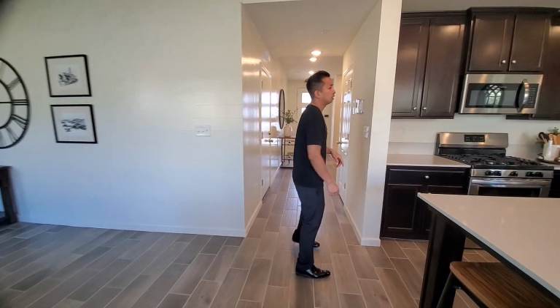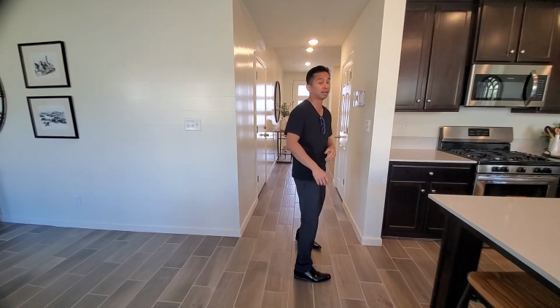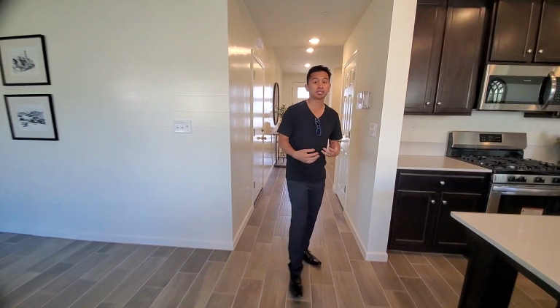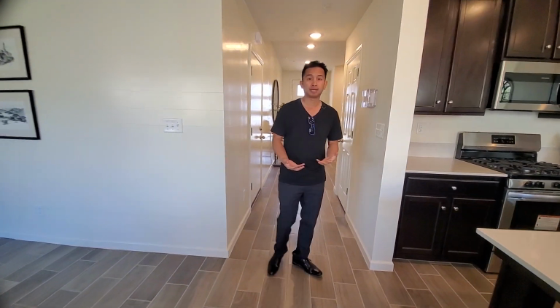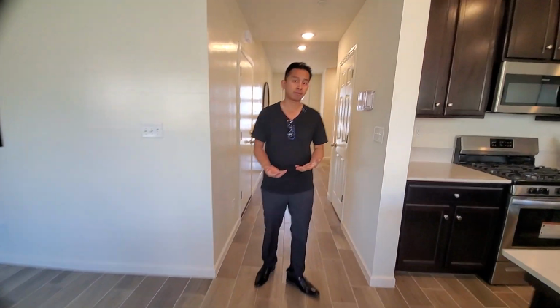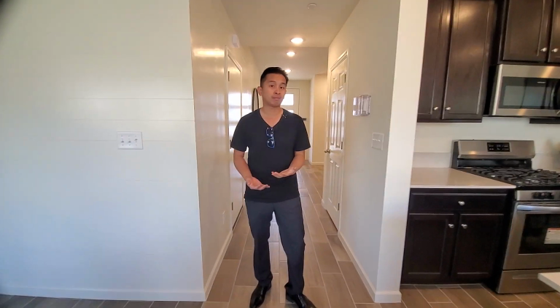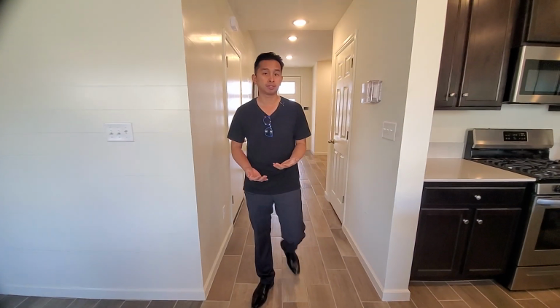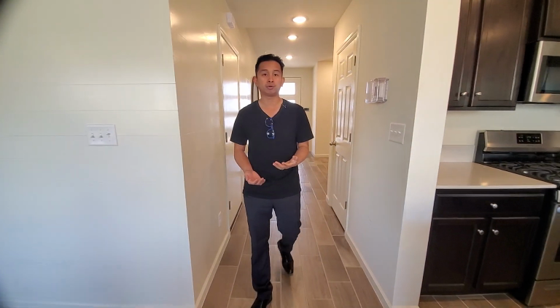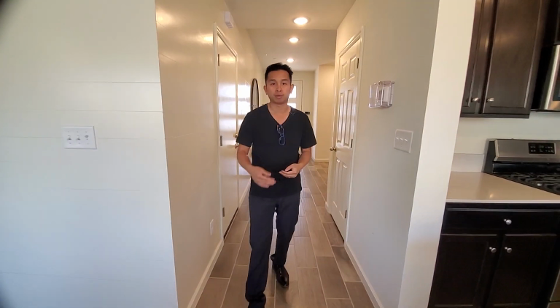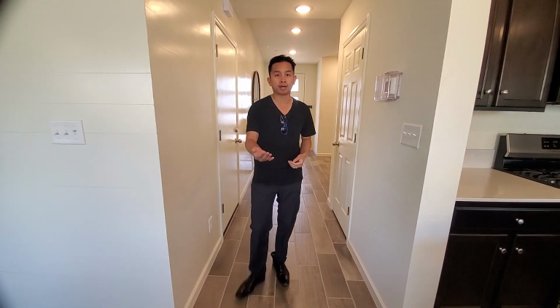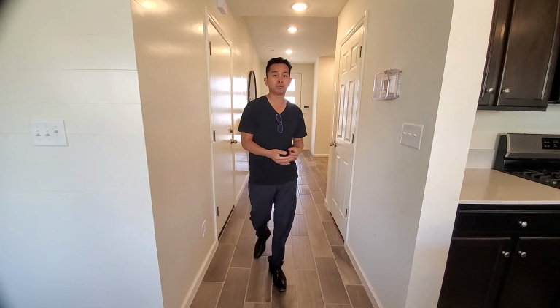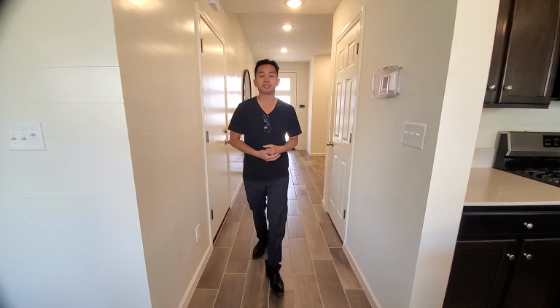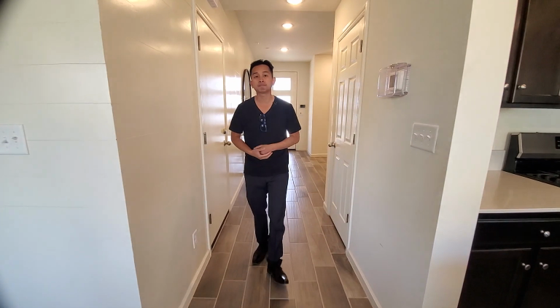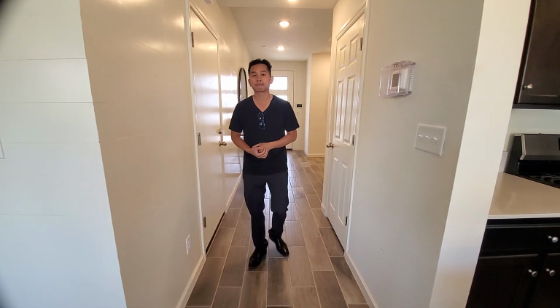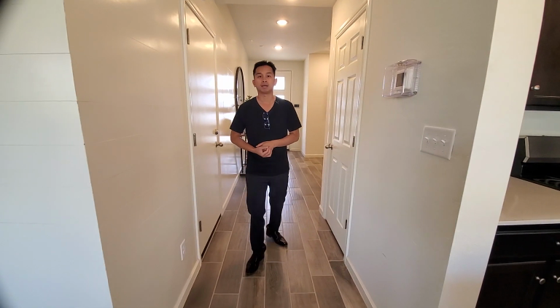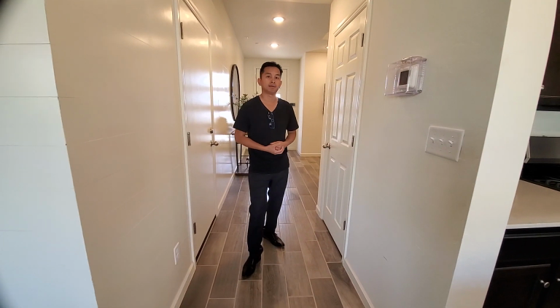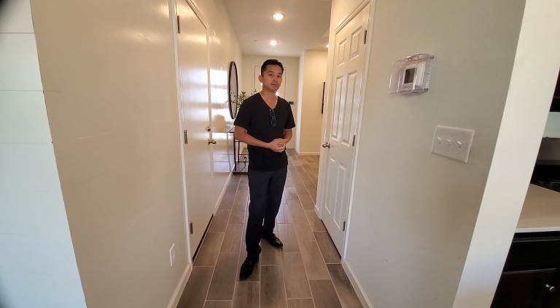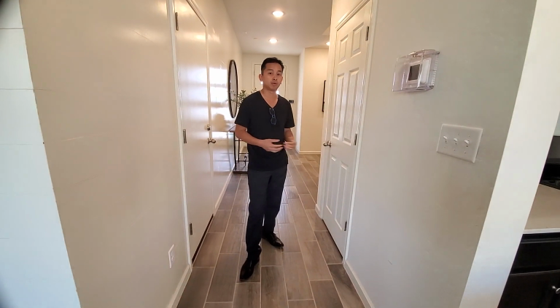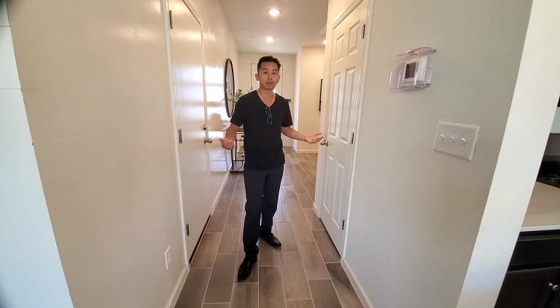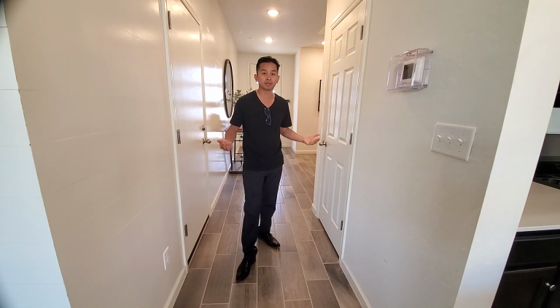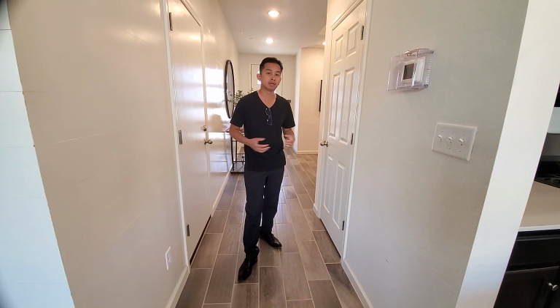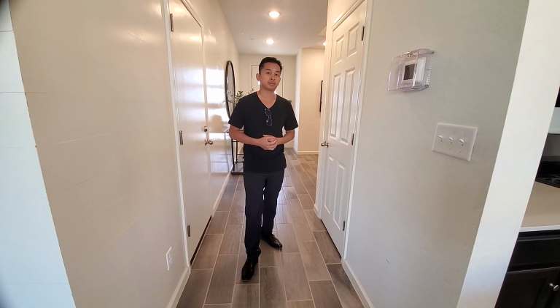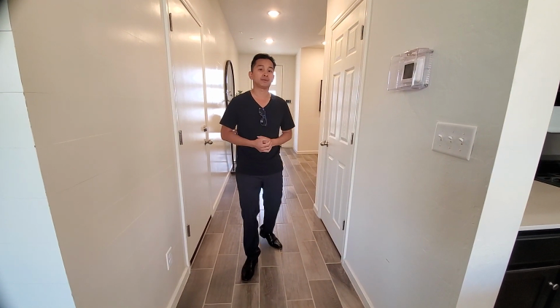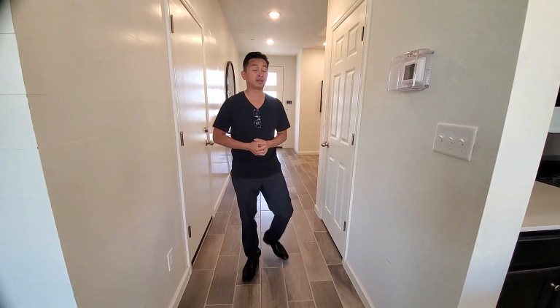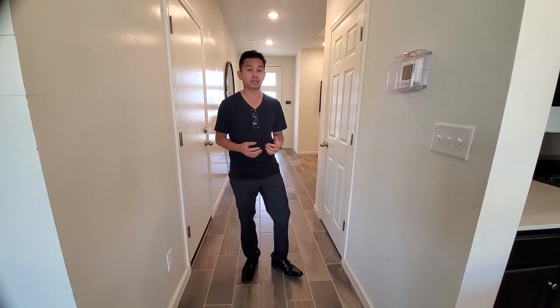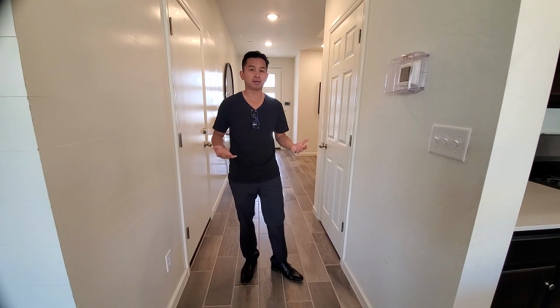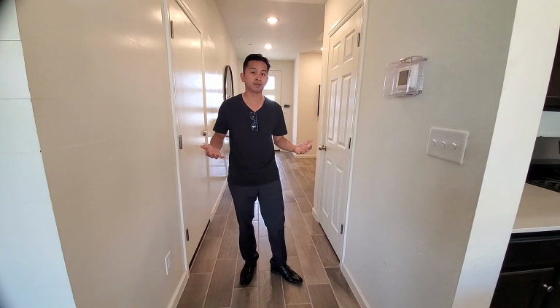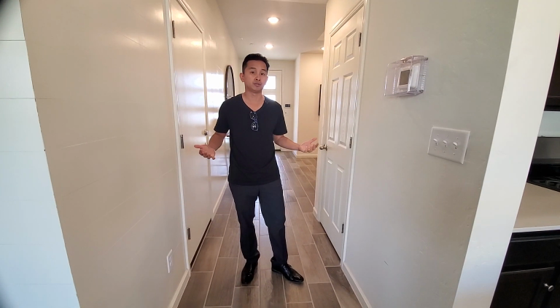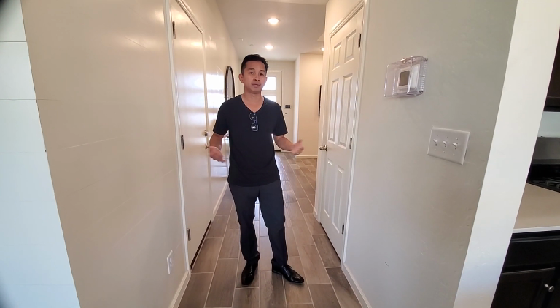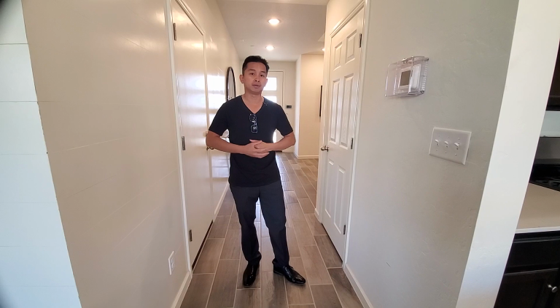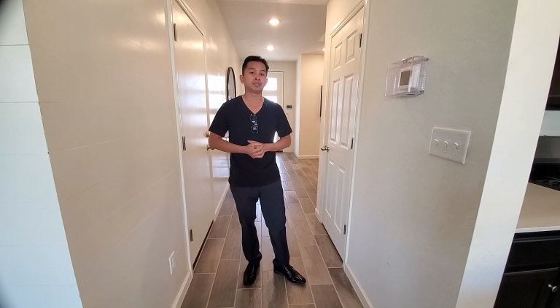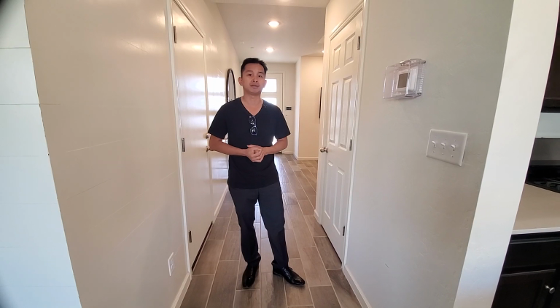This is James with the FAM Real Estate Group. Hopefully you enjoyed the video — peace and love.